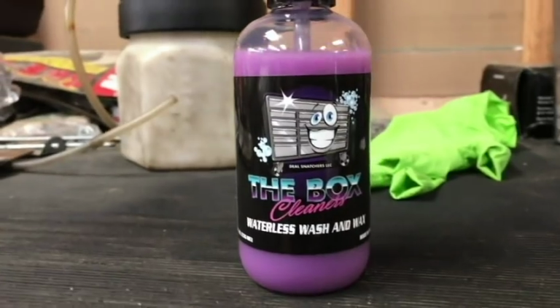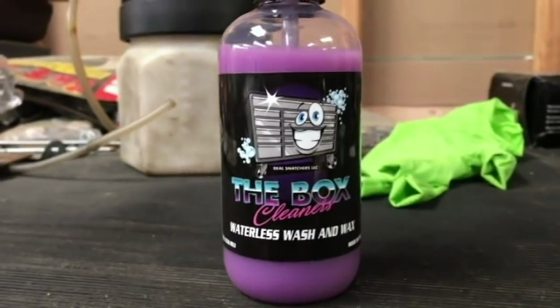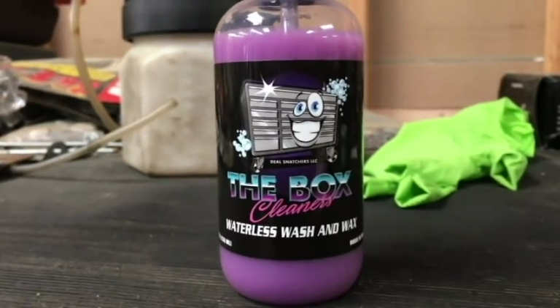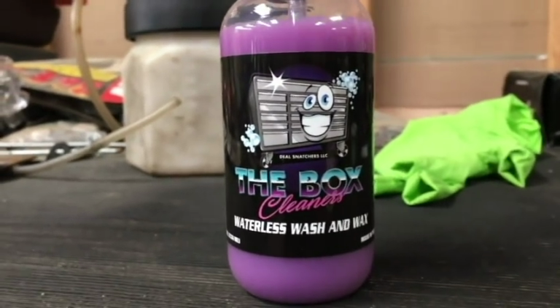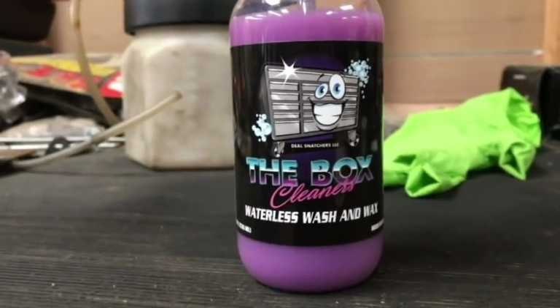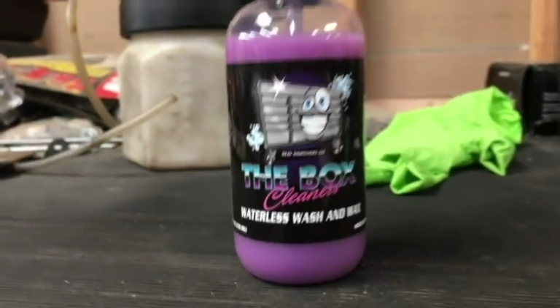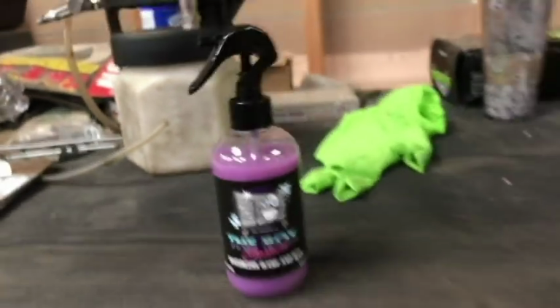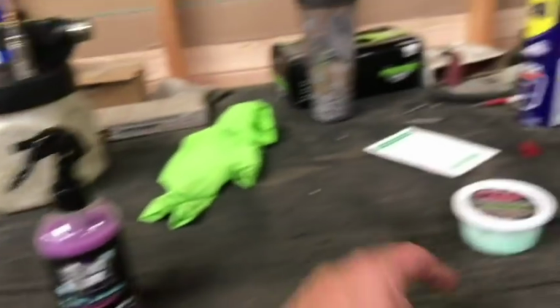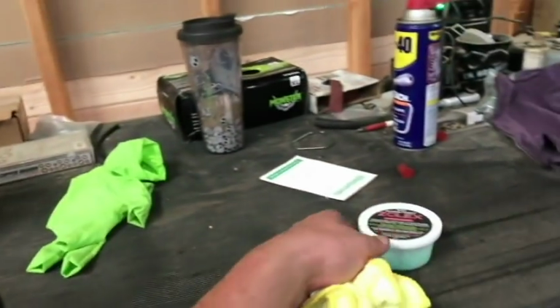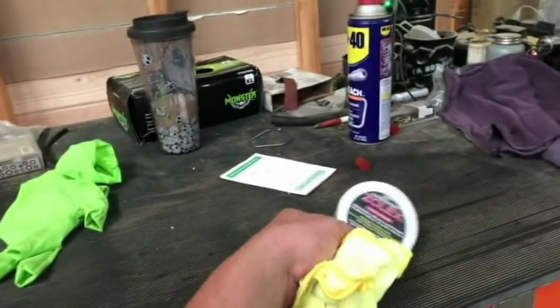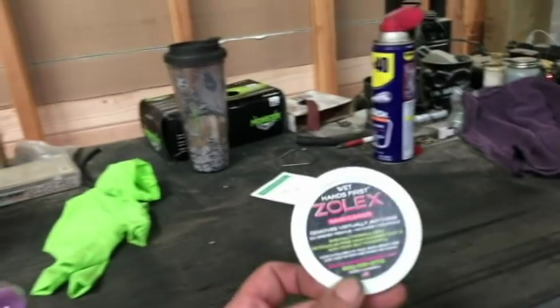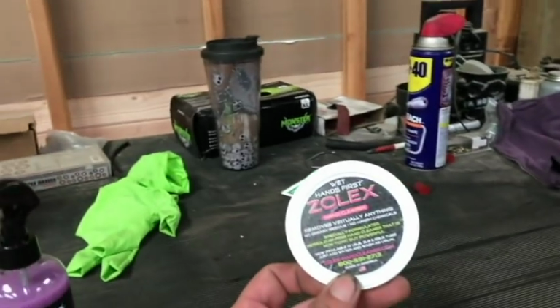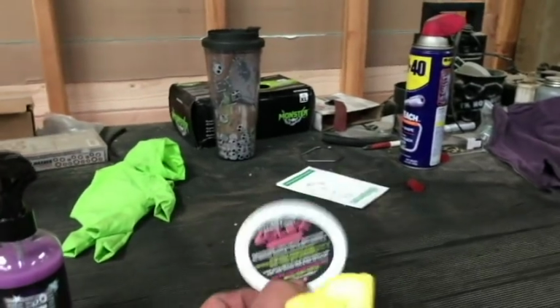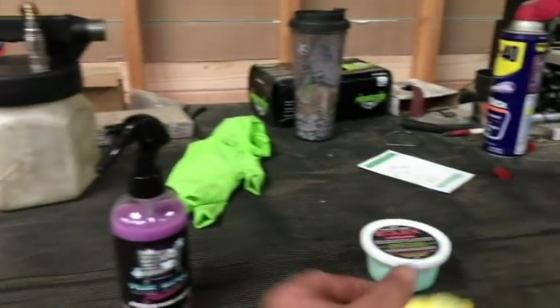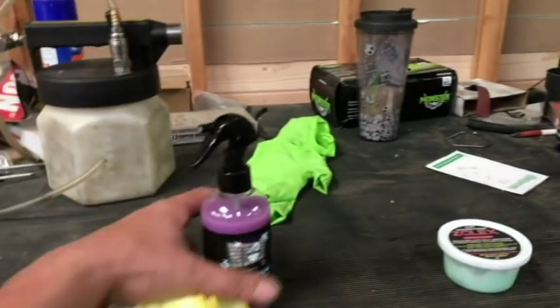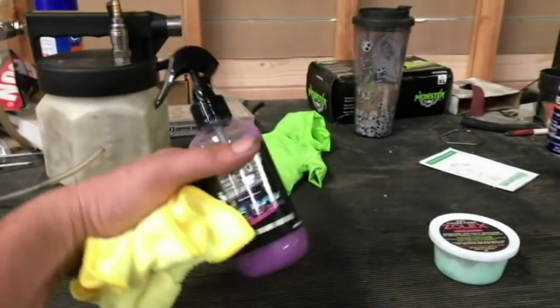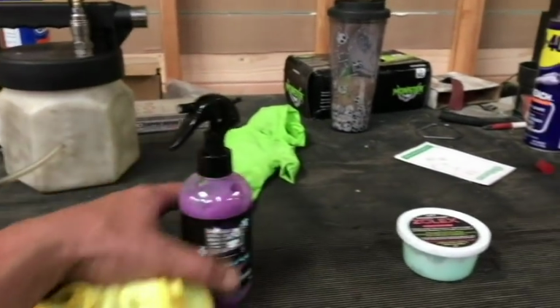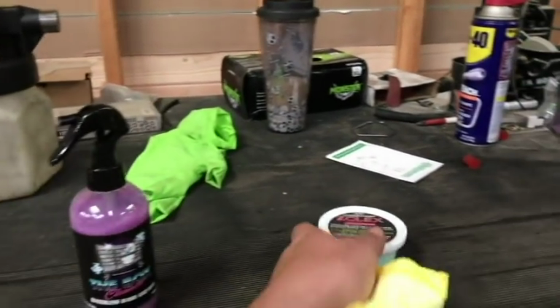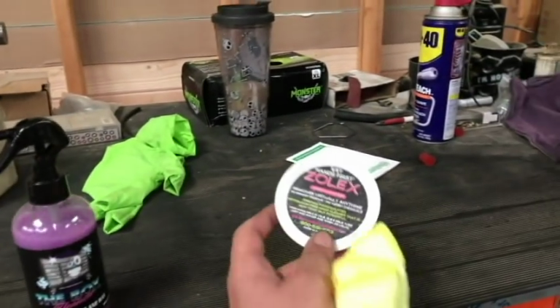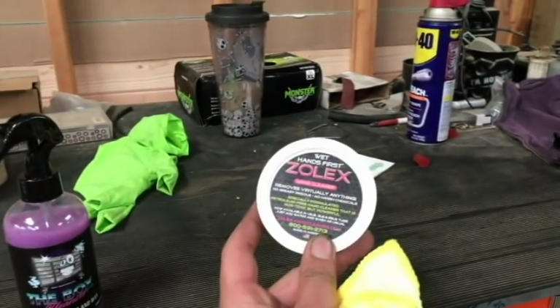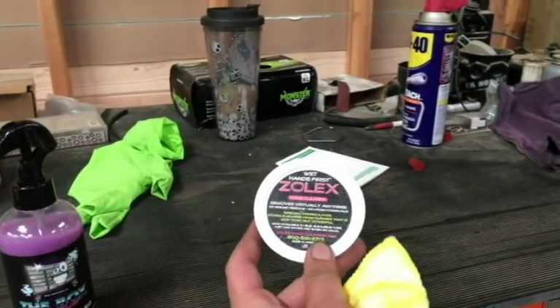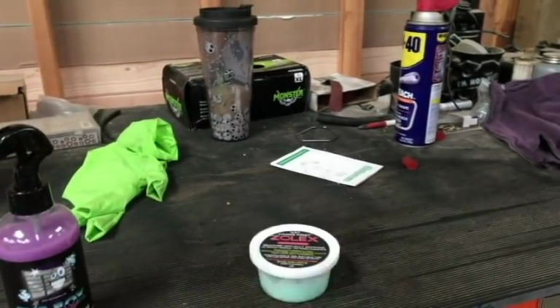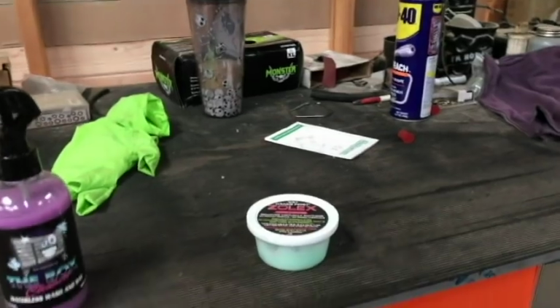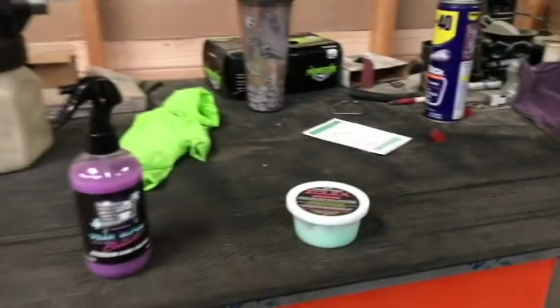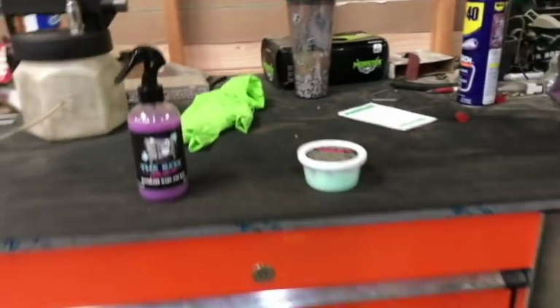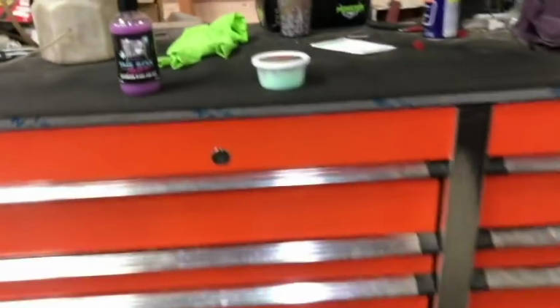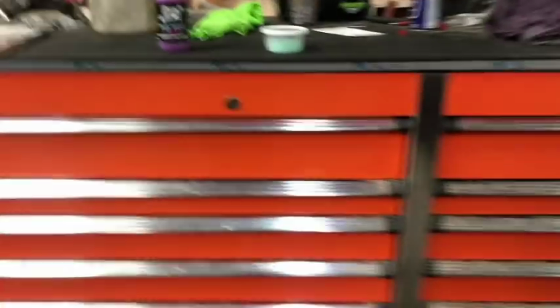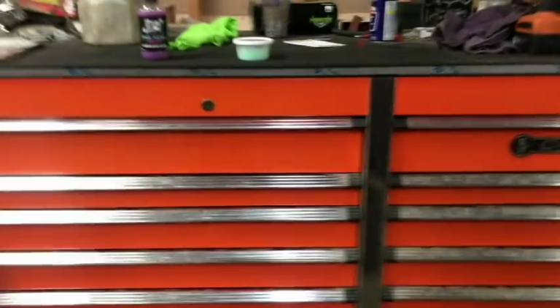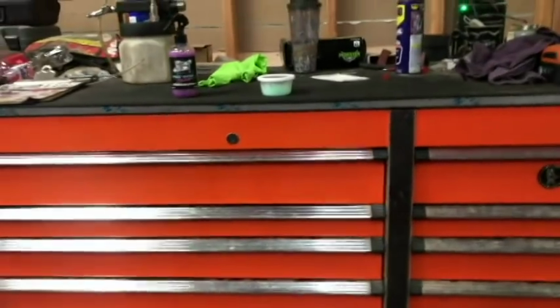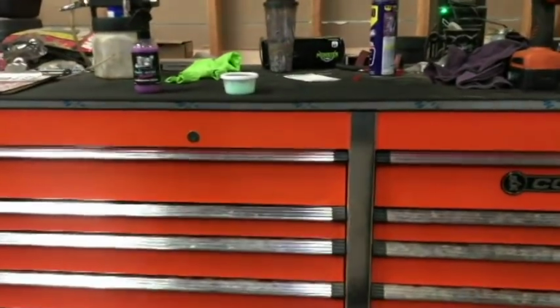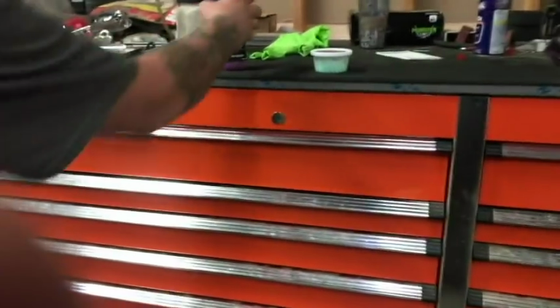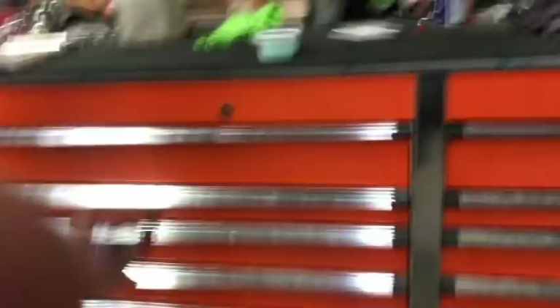The ToolHeads Crate Box, called the Box Cleaner. I'll show you in a separate video clip after the cleaning process, but this Zolox hand cleaner is actually pretty good stuff. Let's check this stuff out.